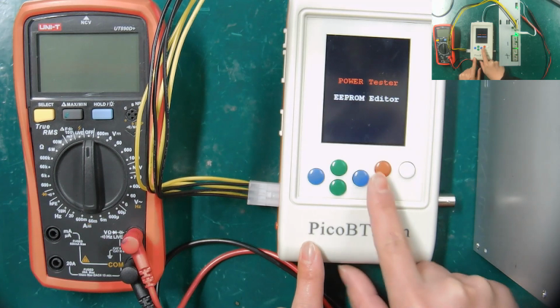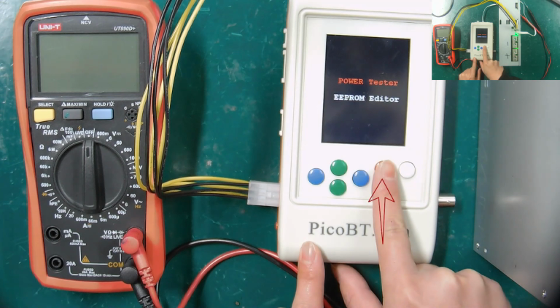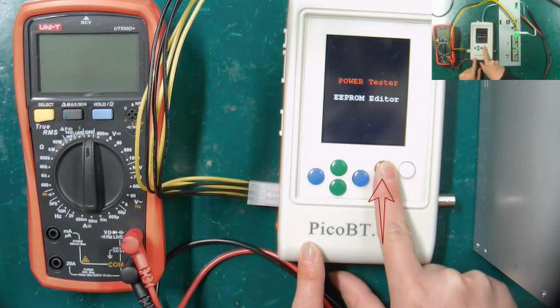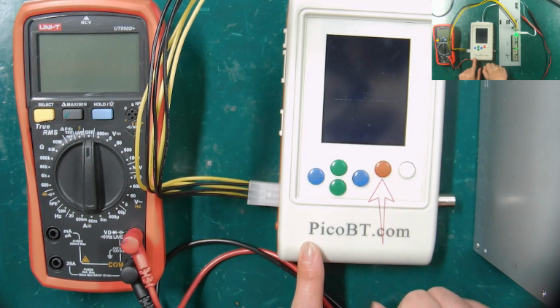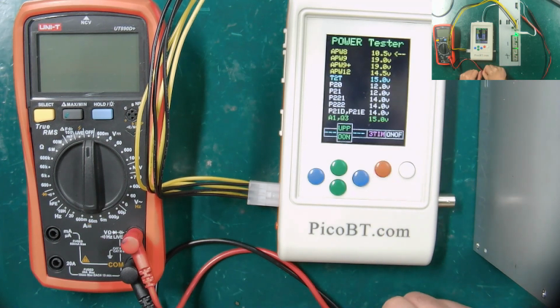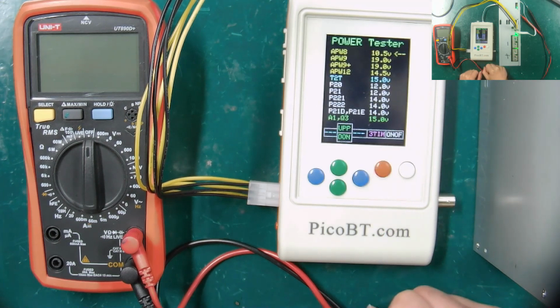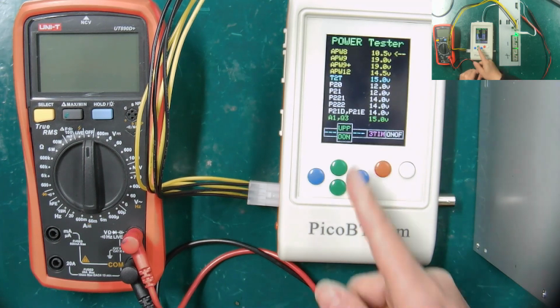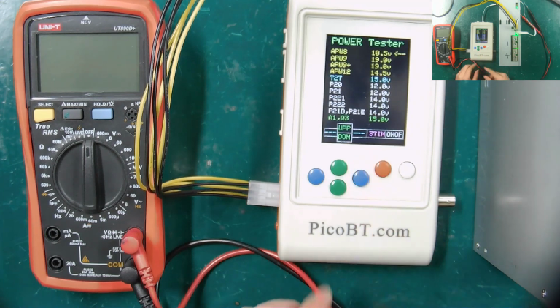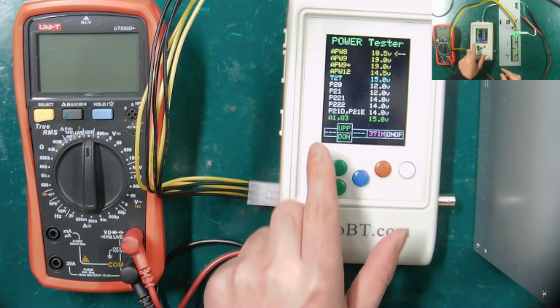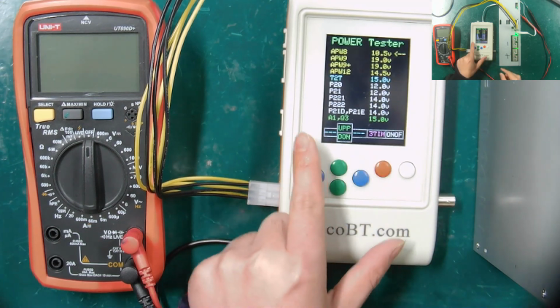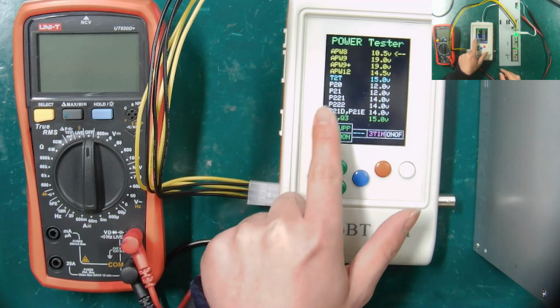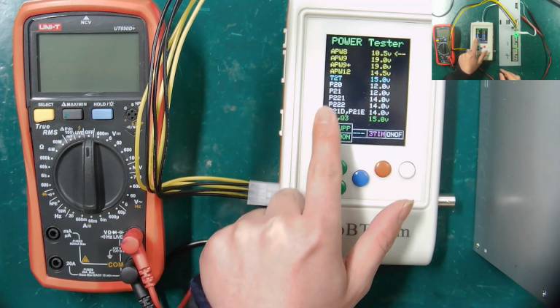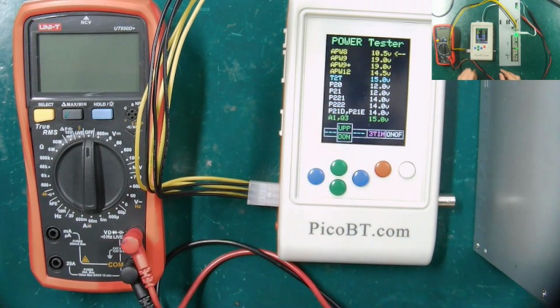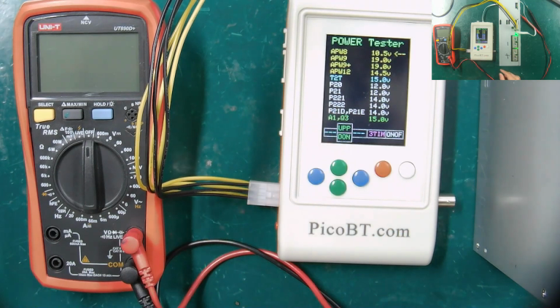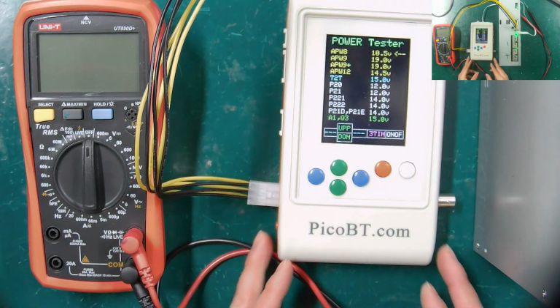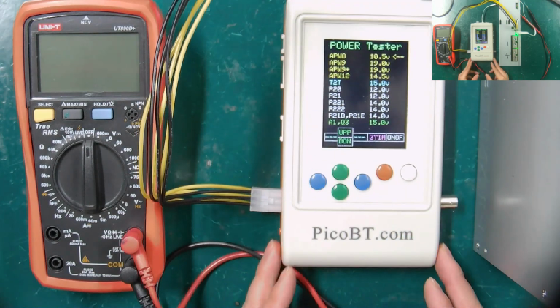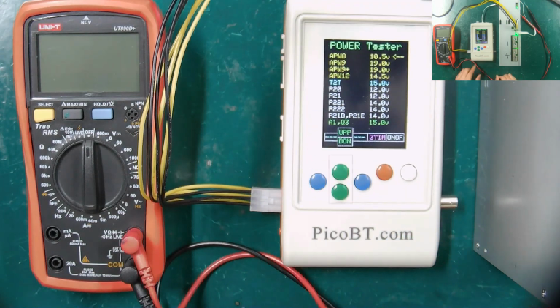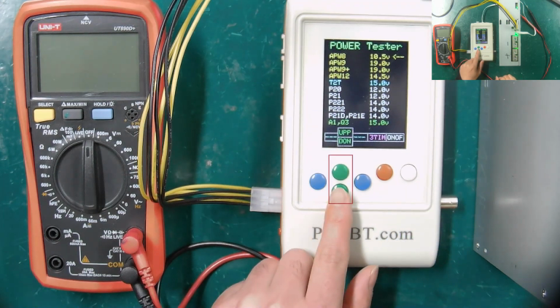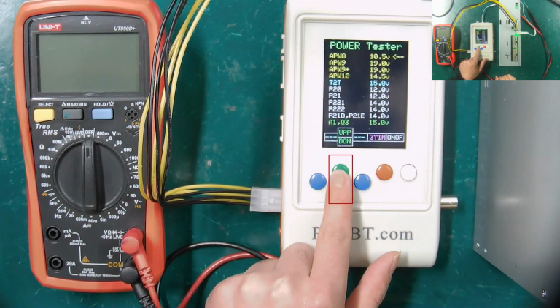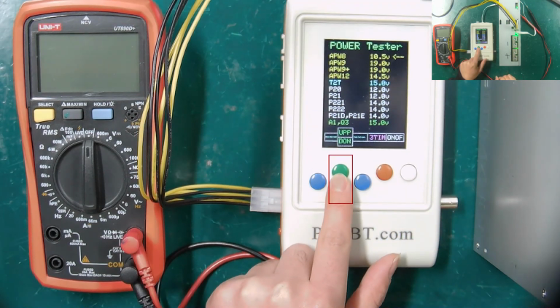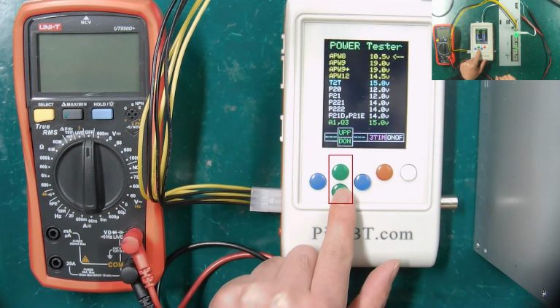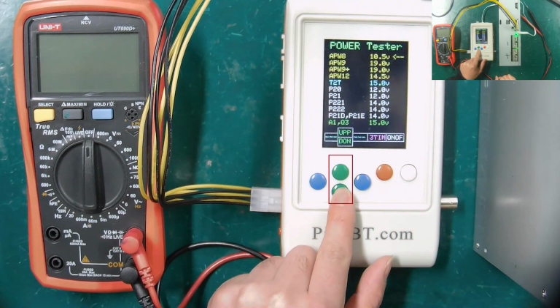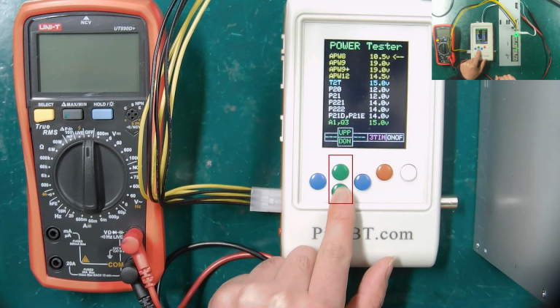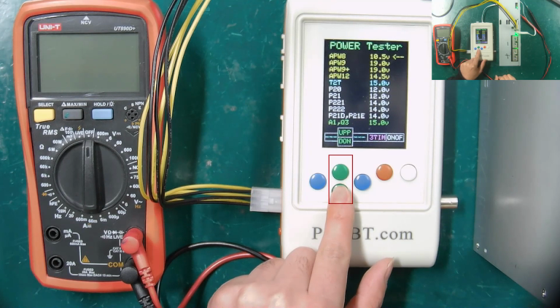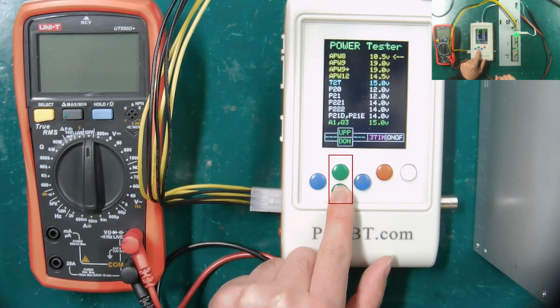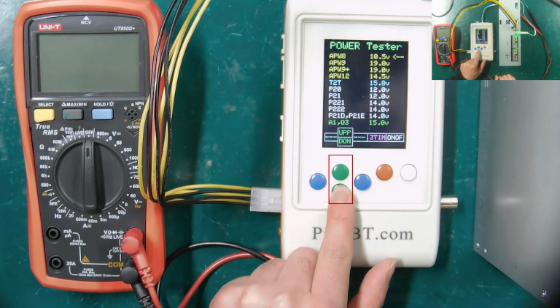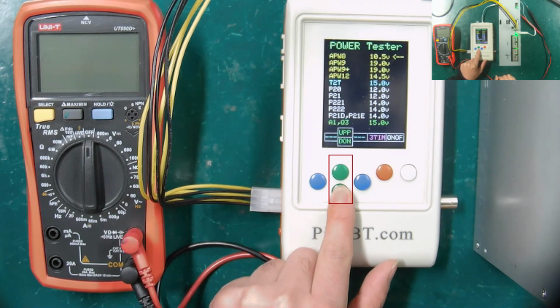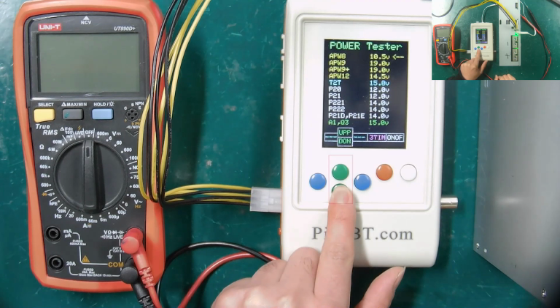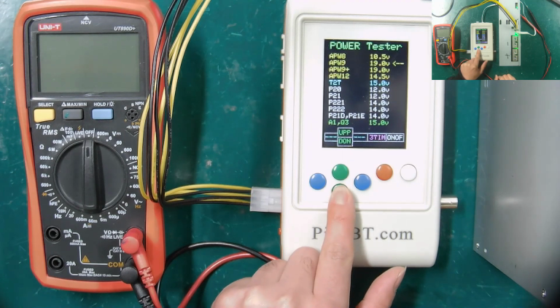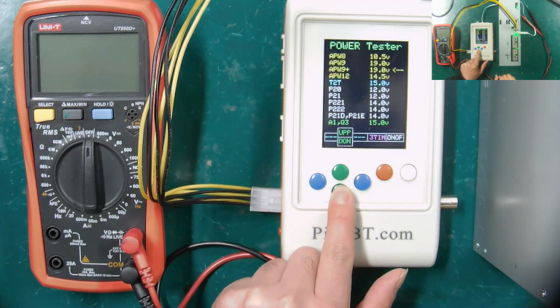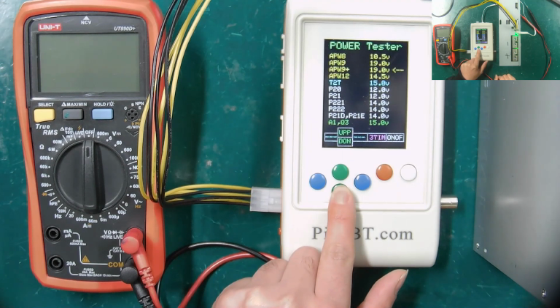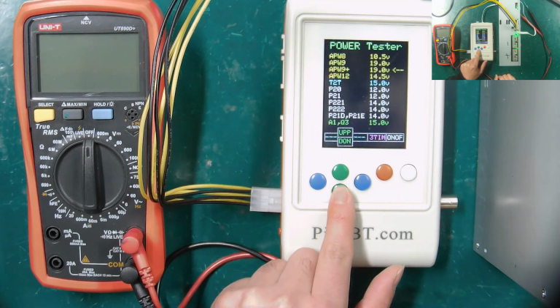Press the red button again and we can see all the PSU models that the fixture can test. These two green buttons can select the PSU model to be tested. Here we choose APW9 Plus.